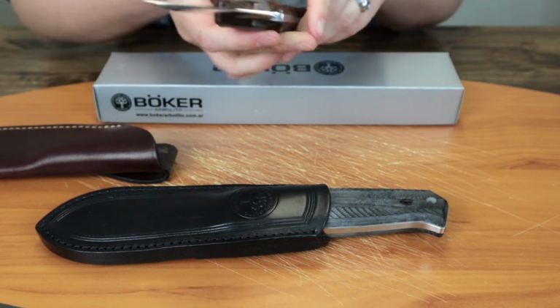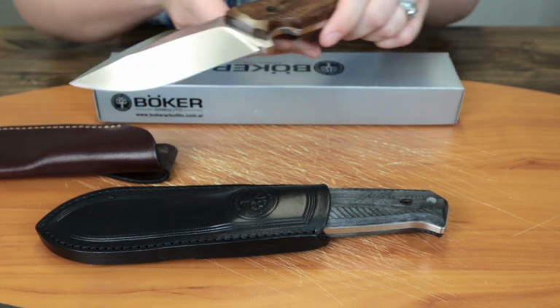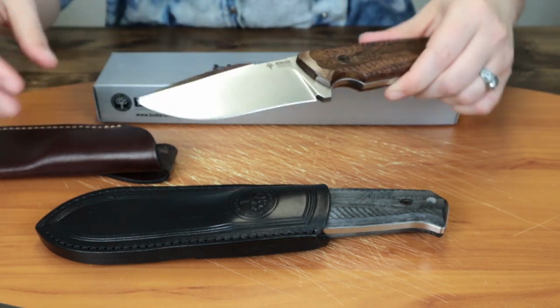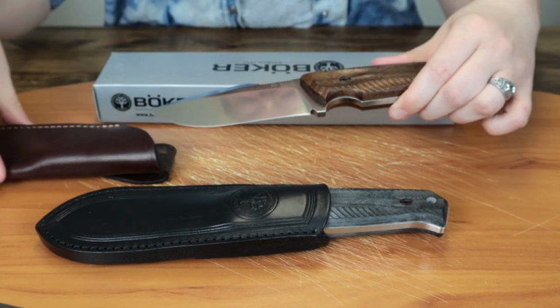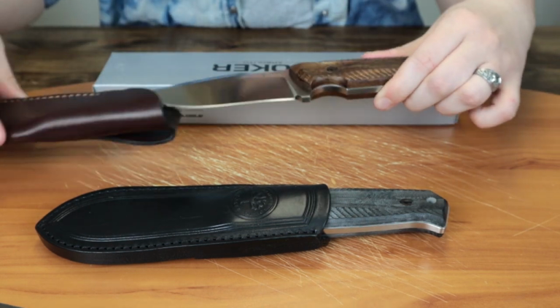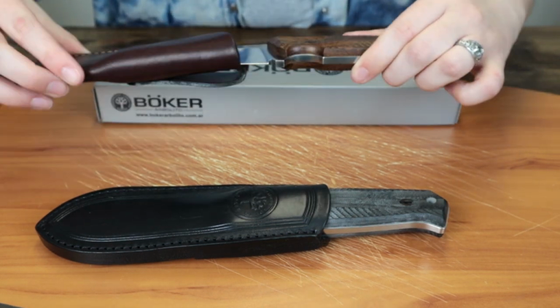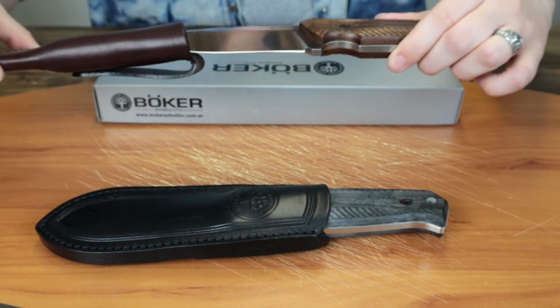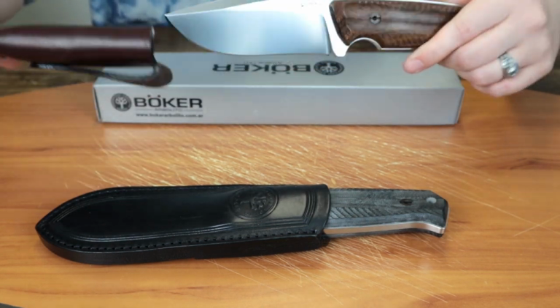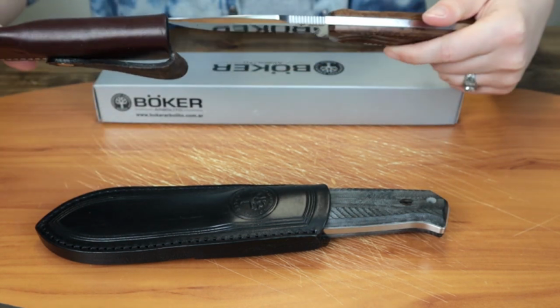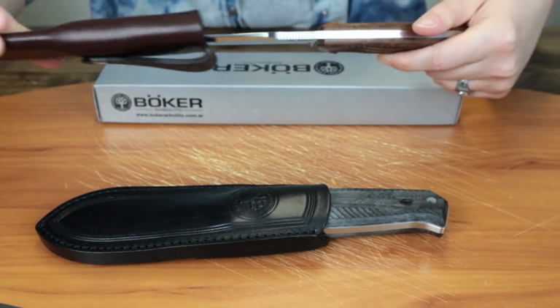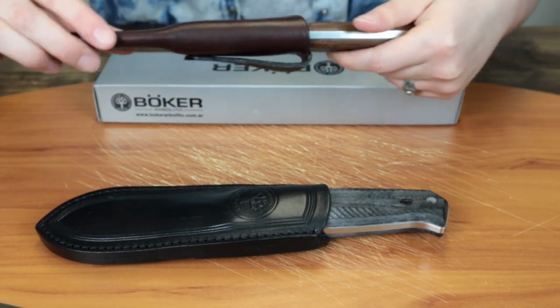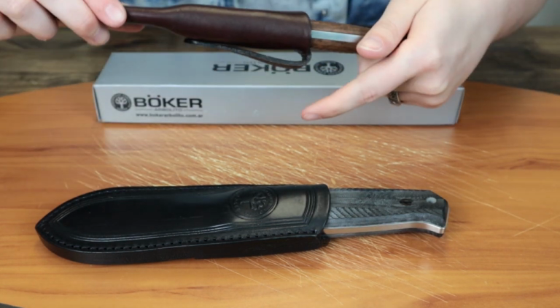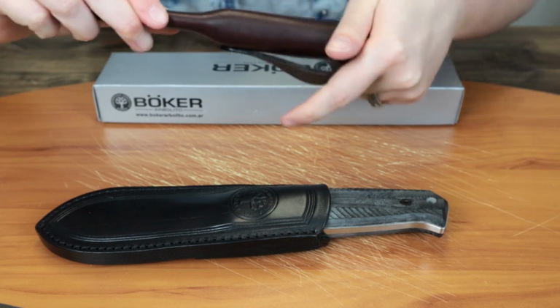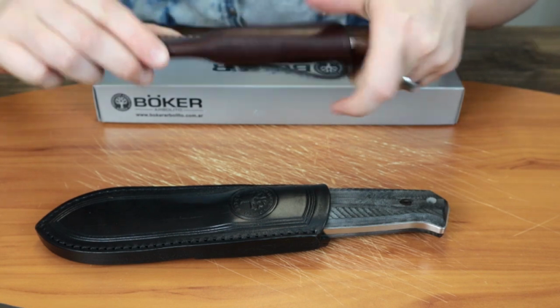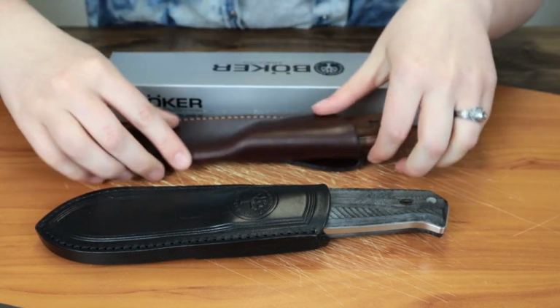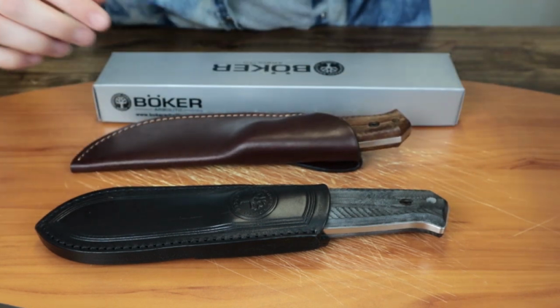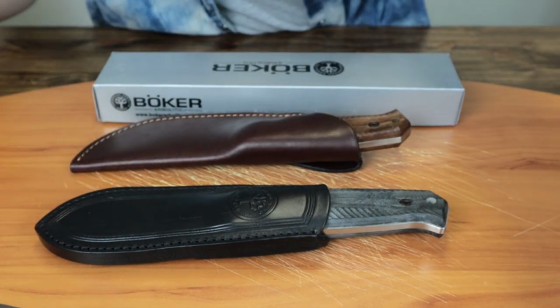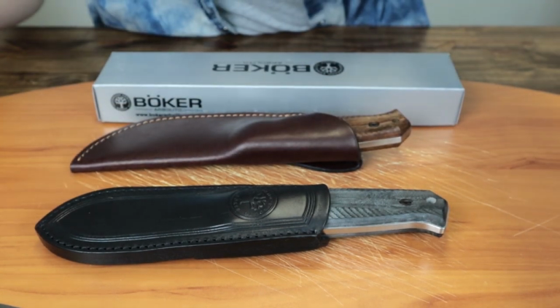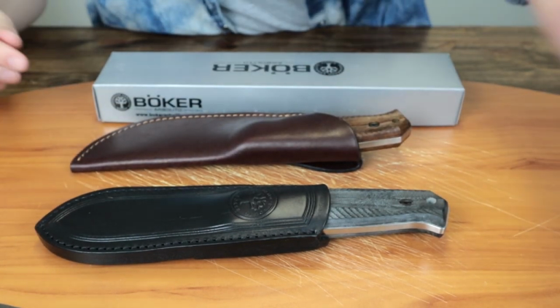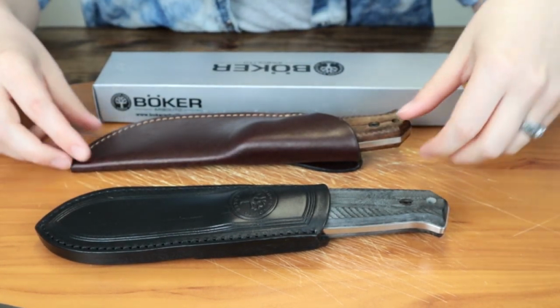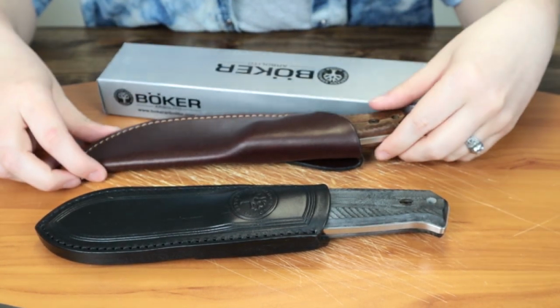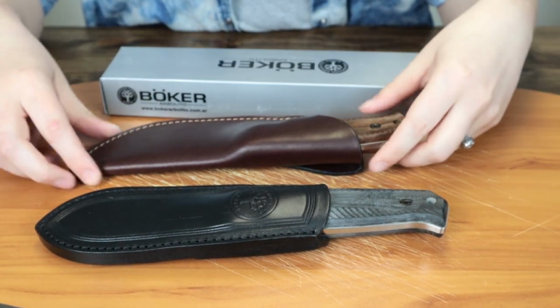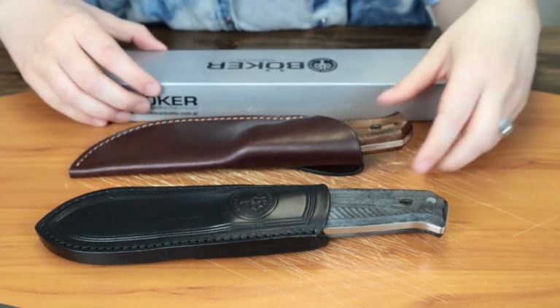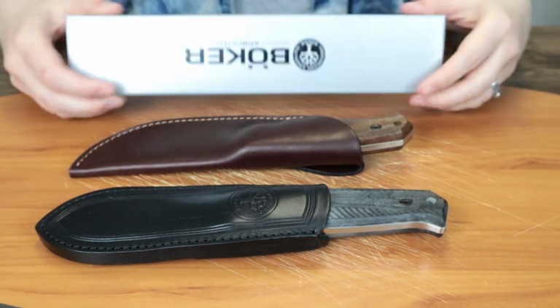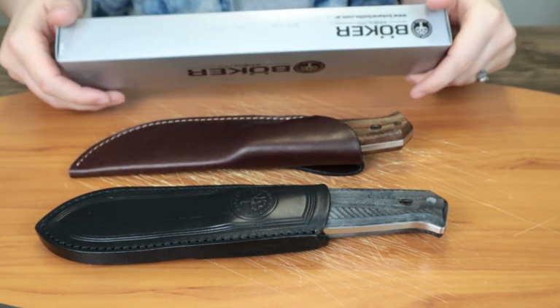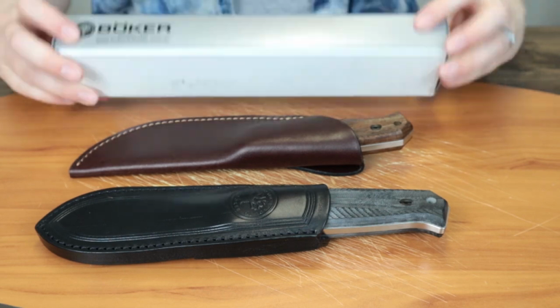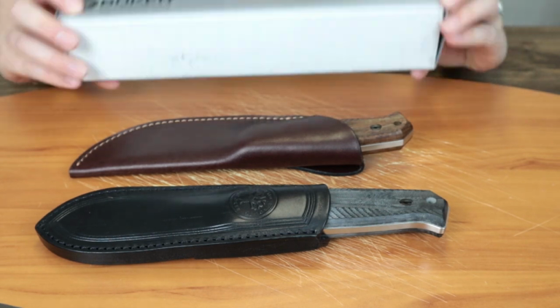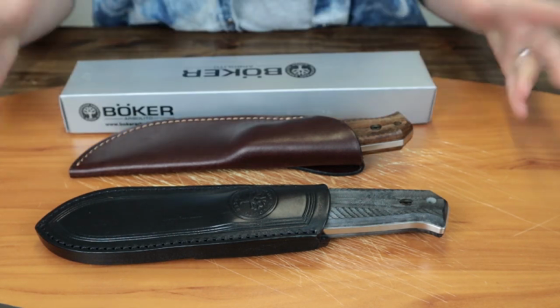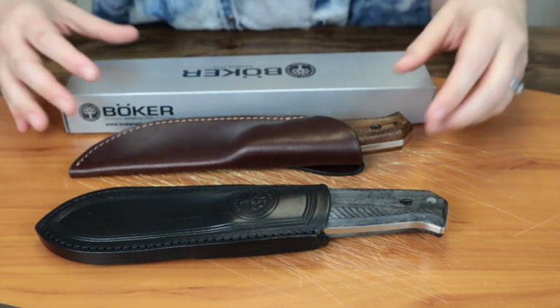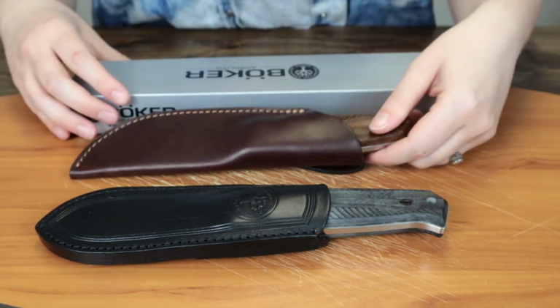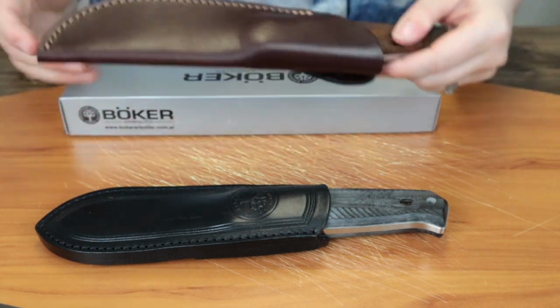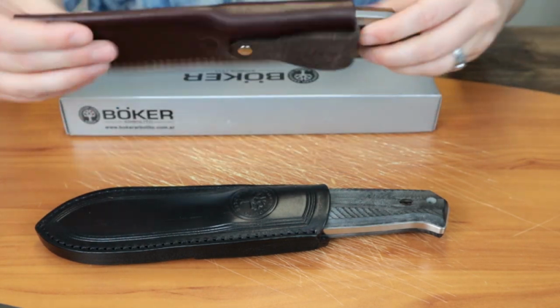It also comes with a box — nothing special about the box, just the box.